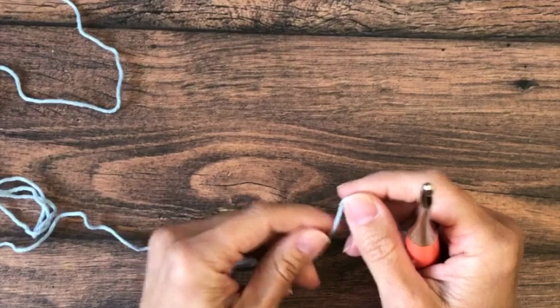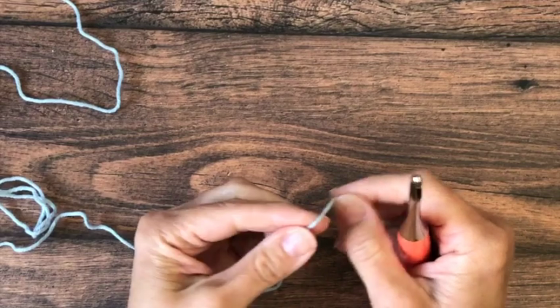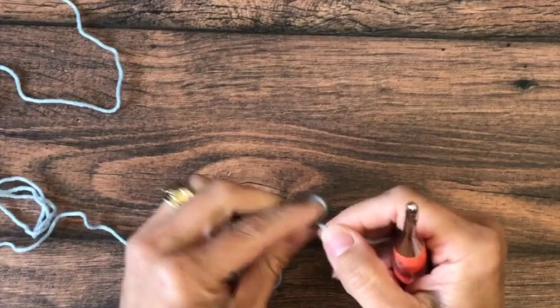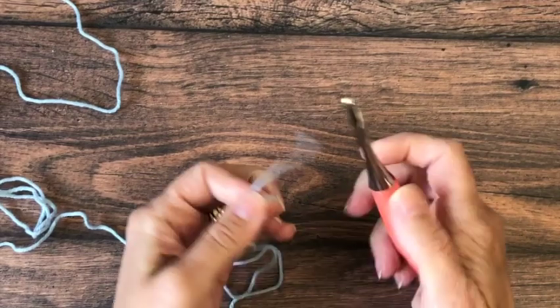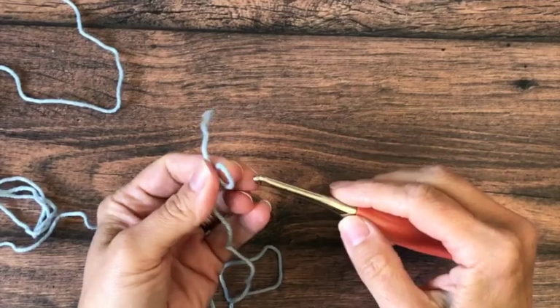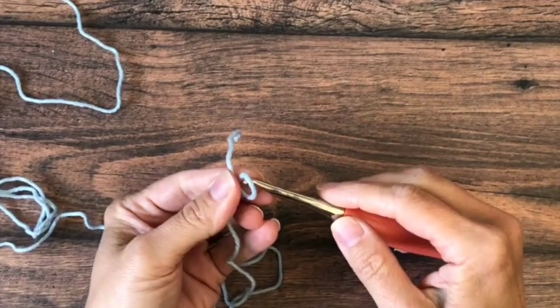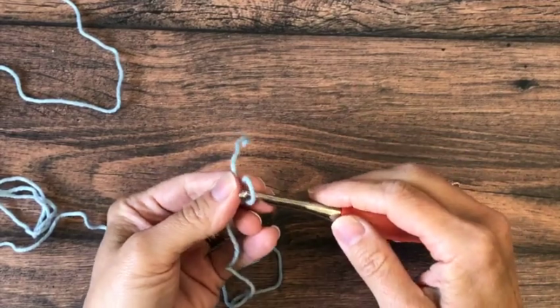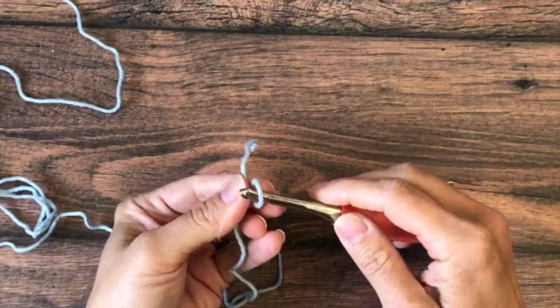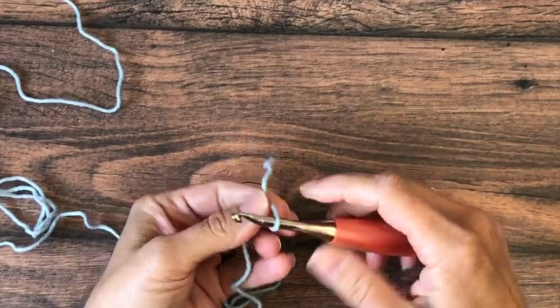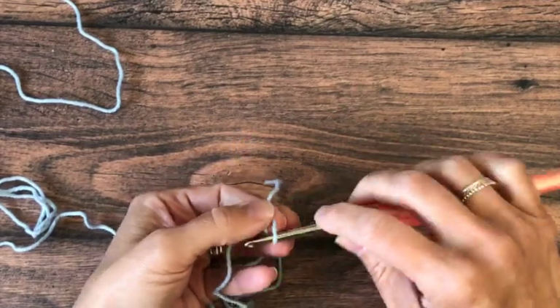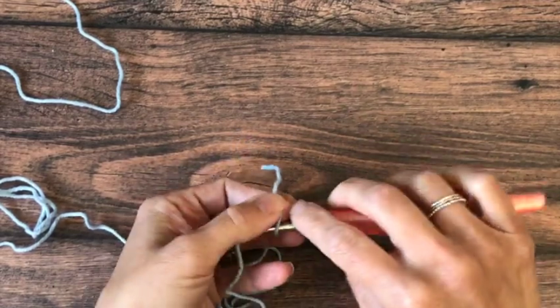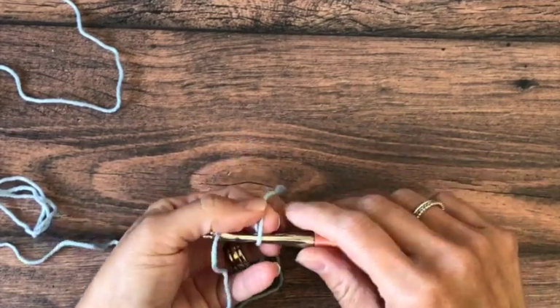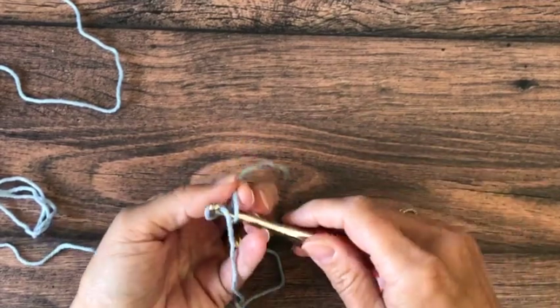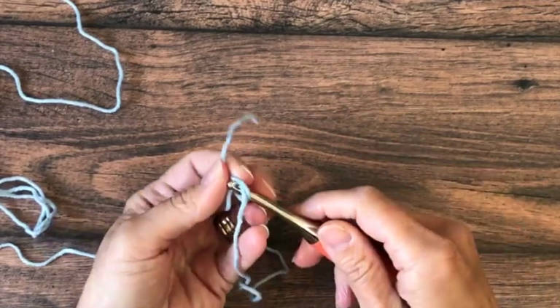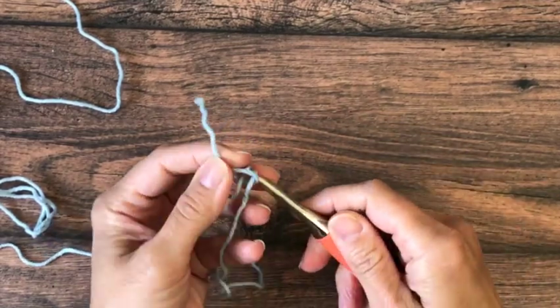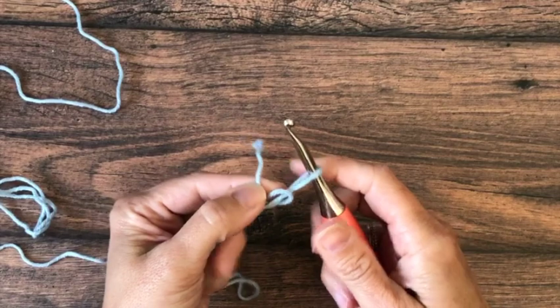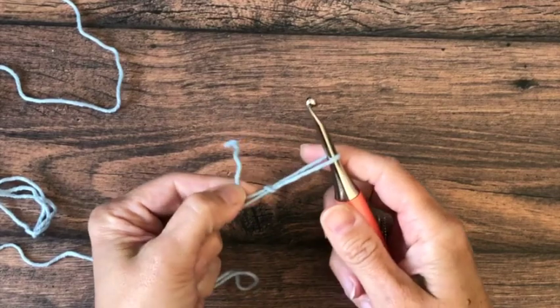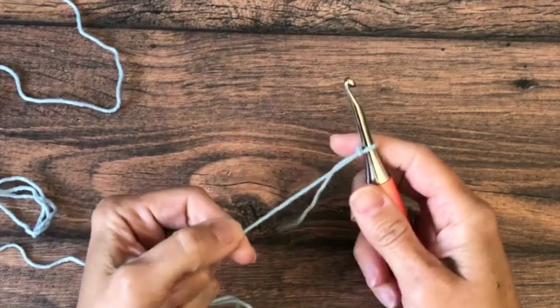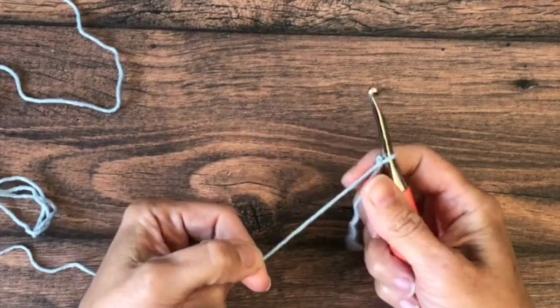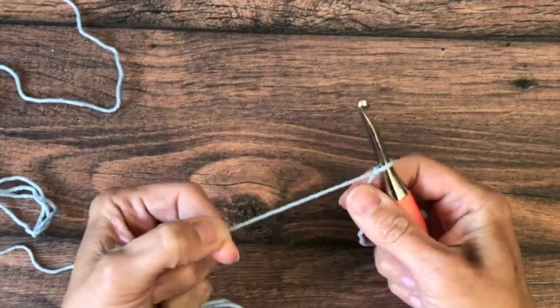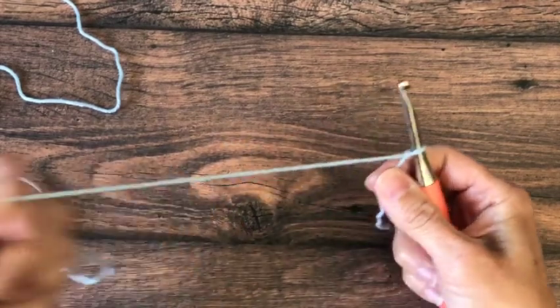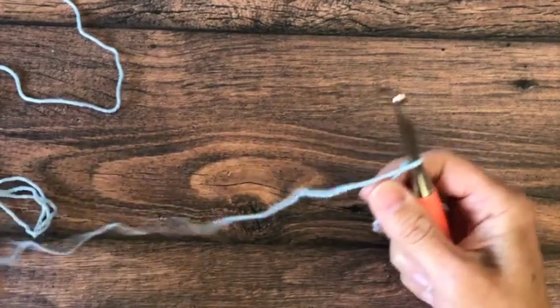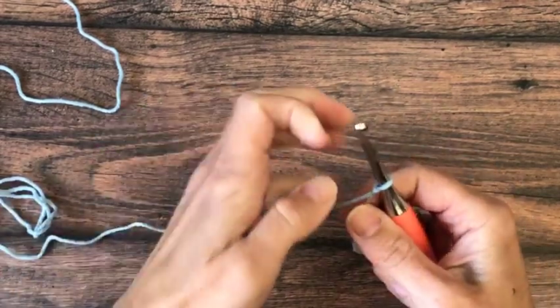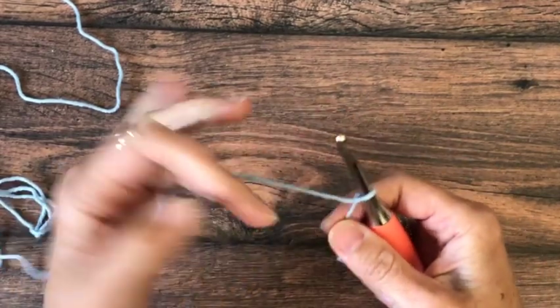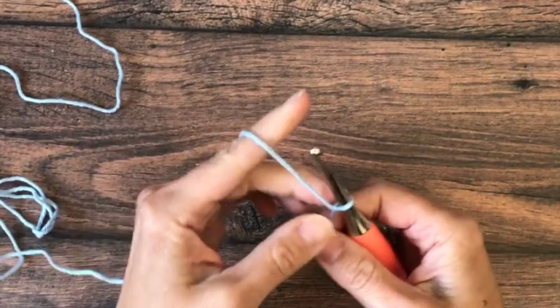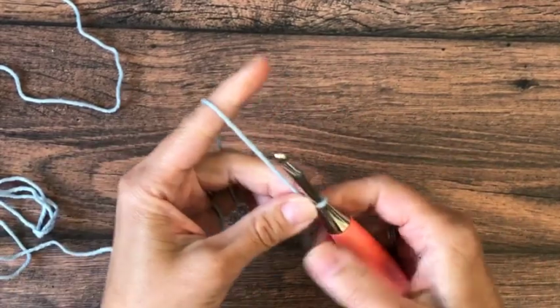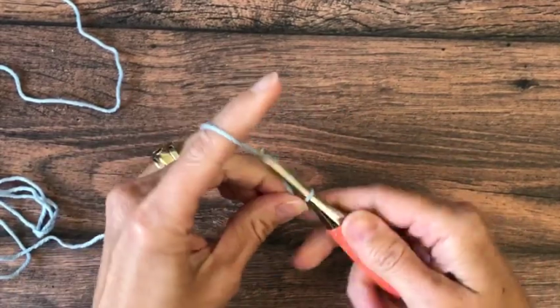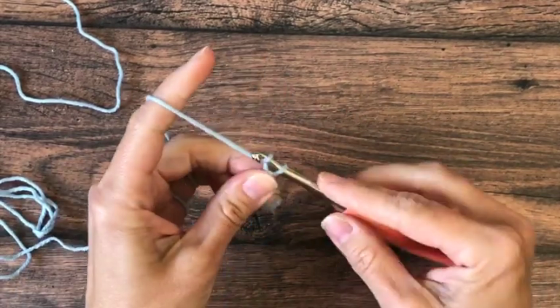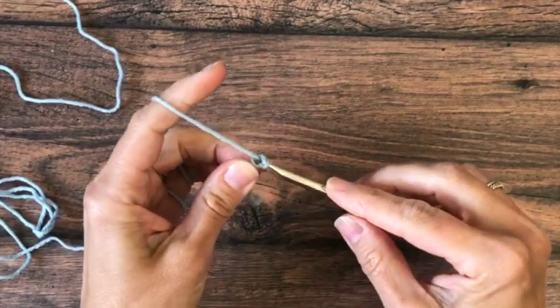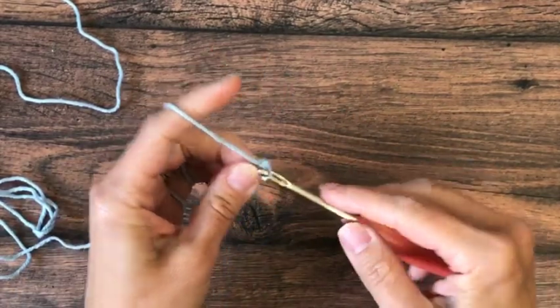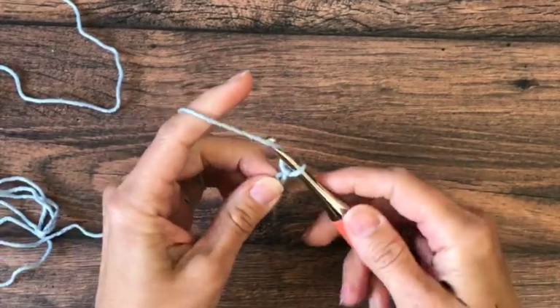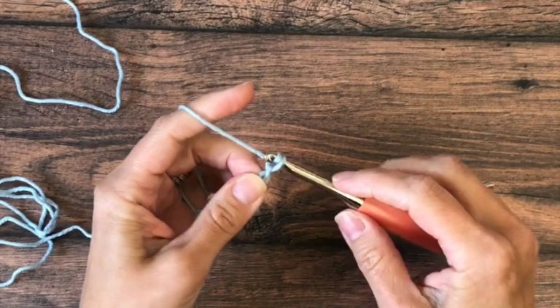For this double crochet dishcloth we are using number 4 medium worsted weight yarn in cotton and a 5 millimeter US size H8 crochet hook.